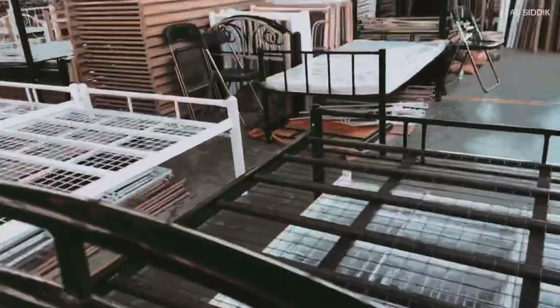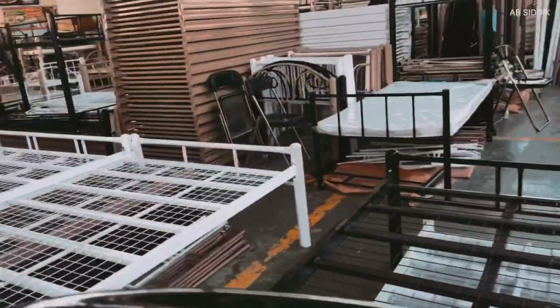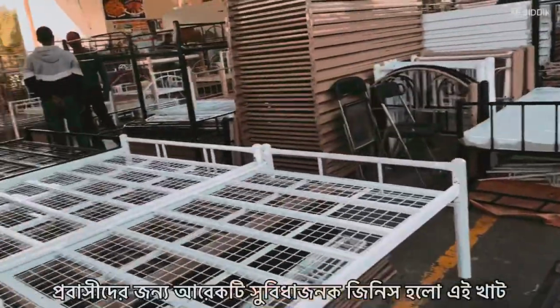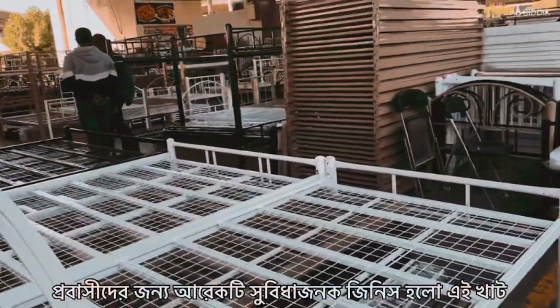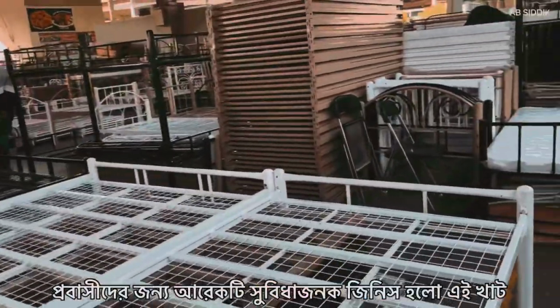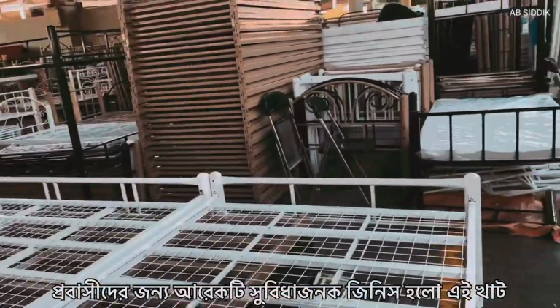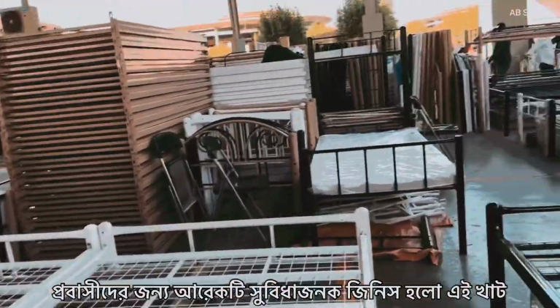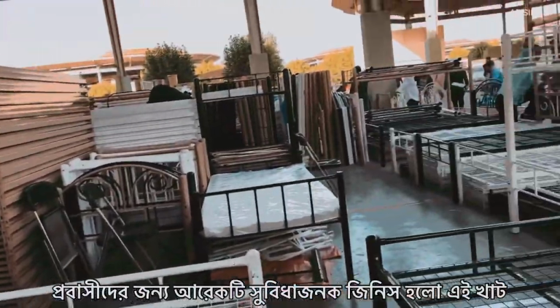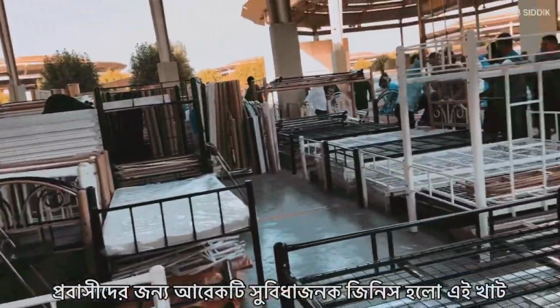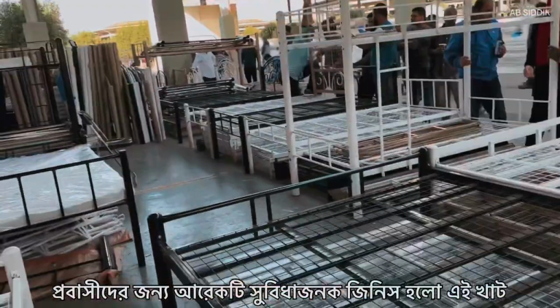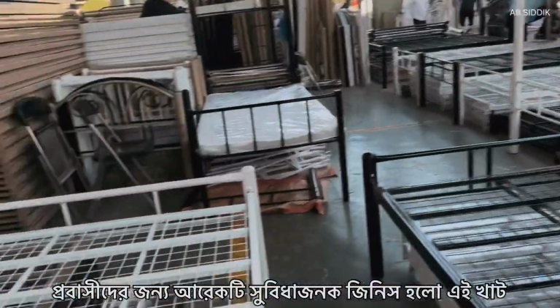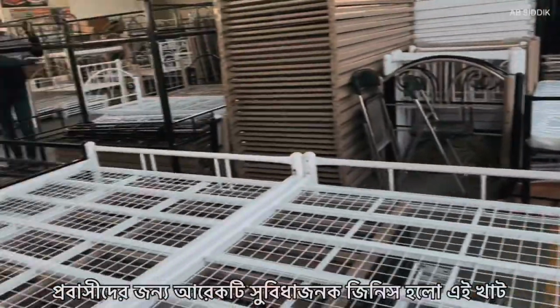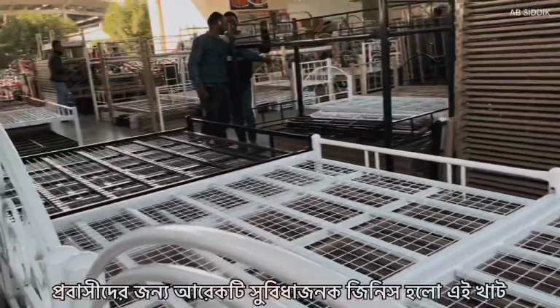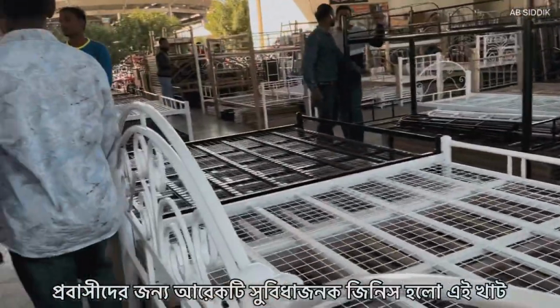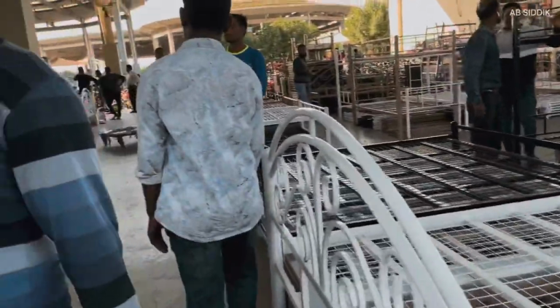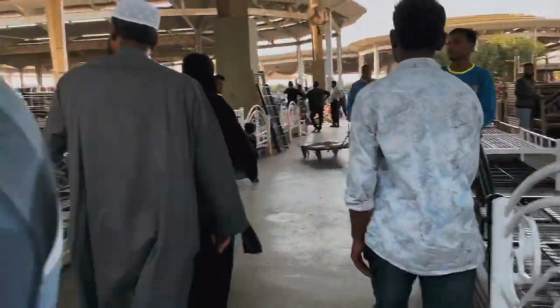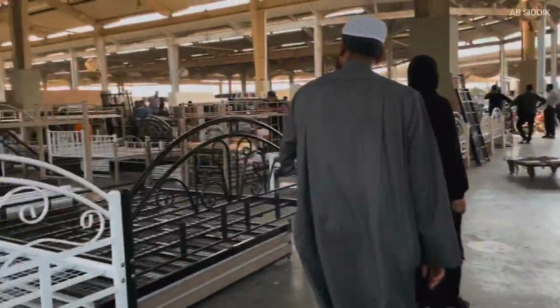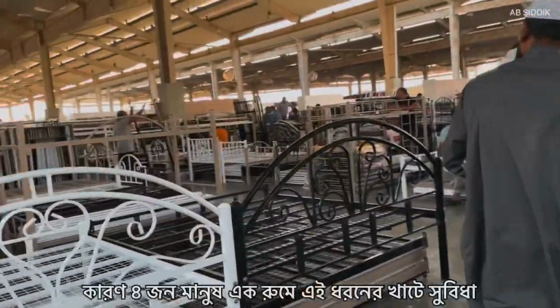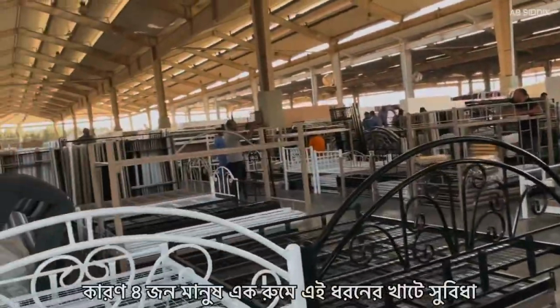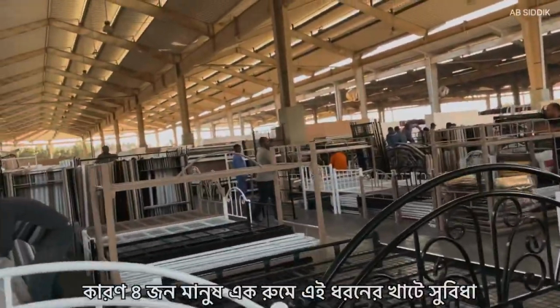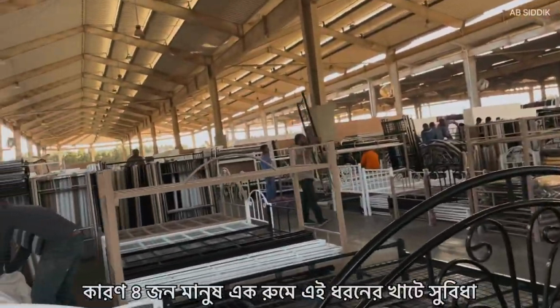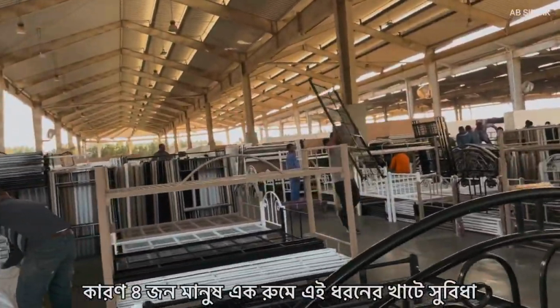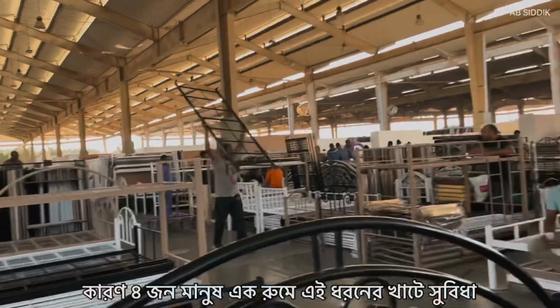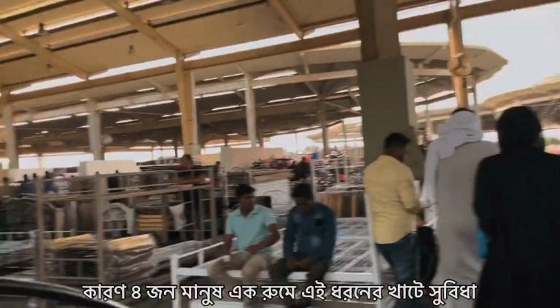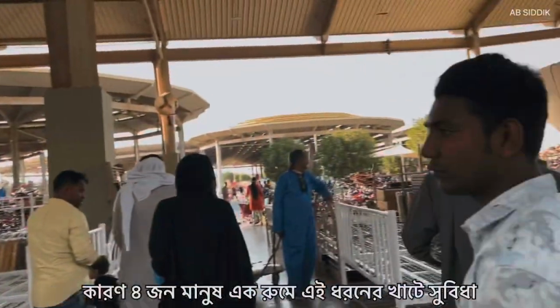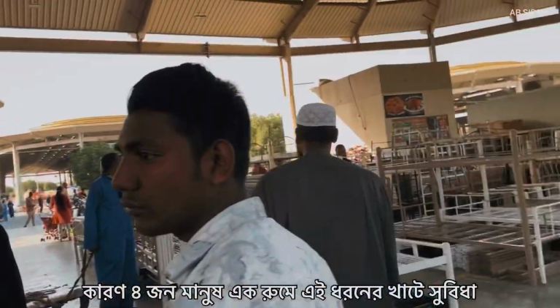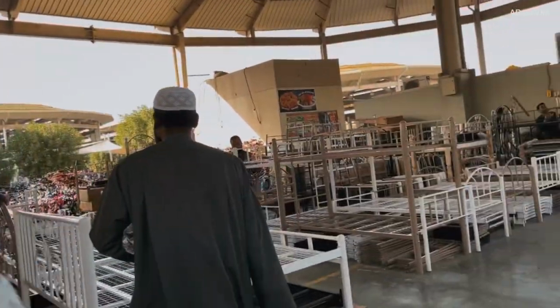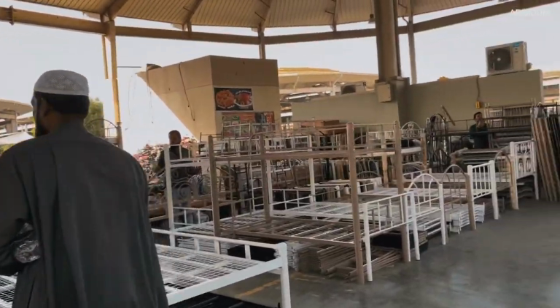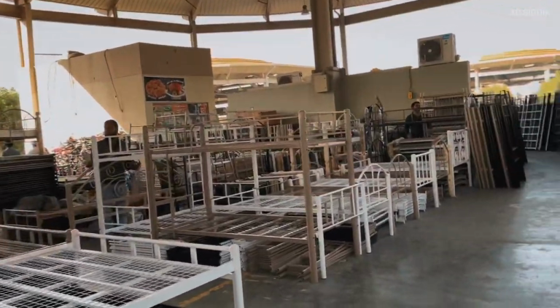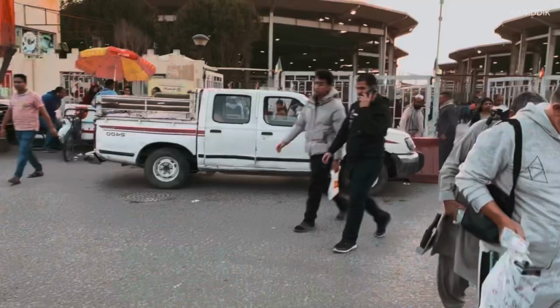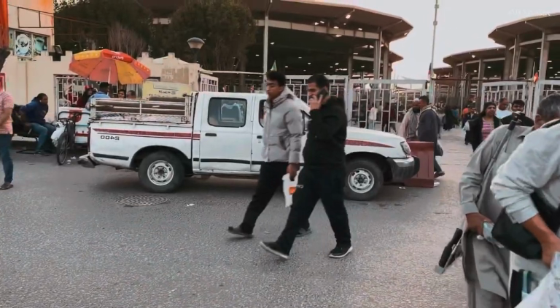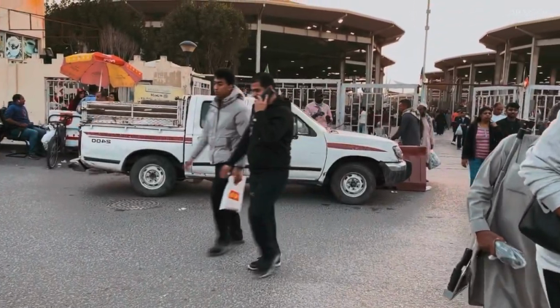Another convenient thing is the beds — this type of bed. Immigrants, you know, buy these because they share four people in a single room, so it's very usable for them.